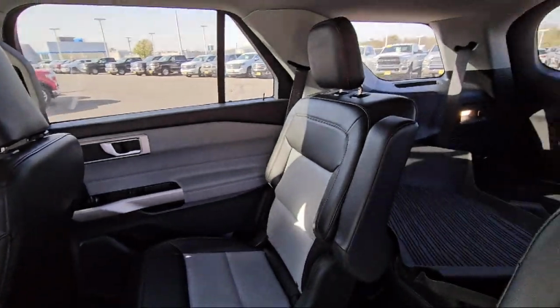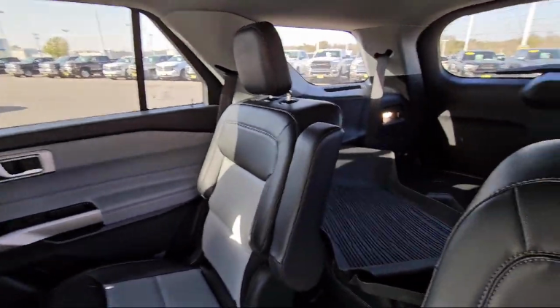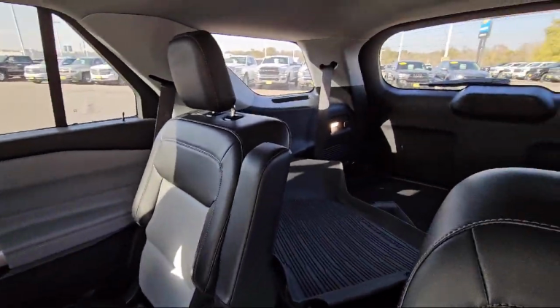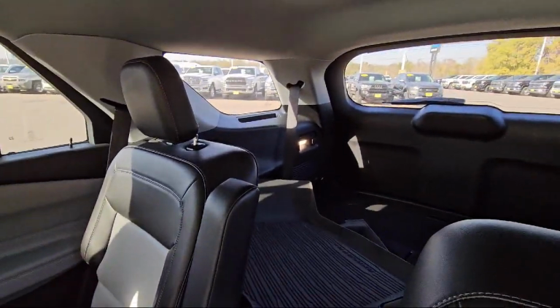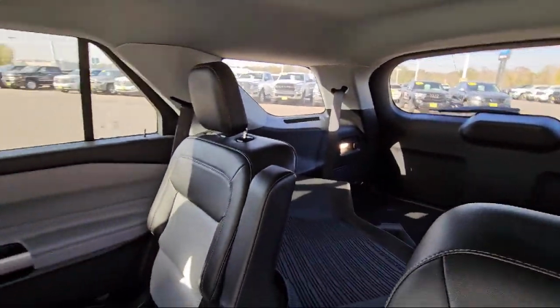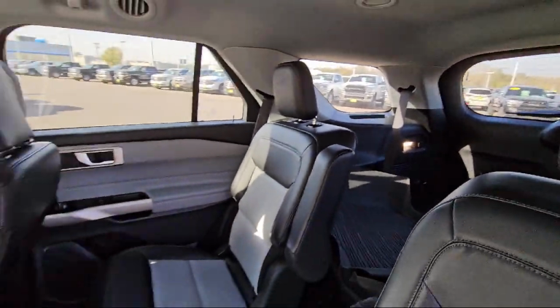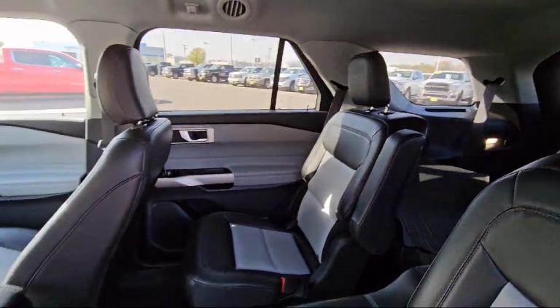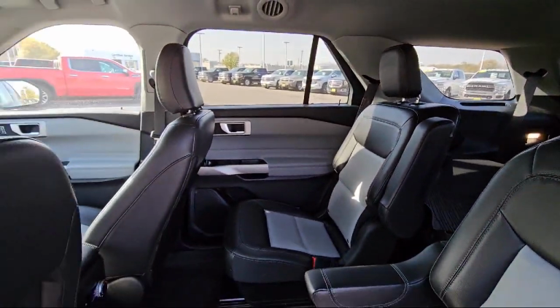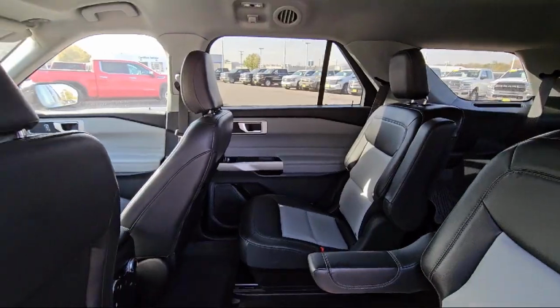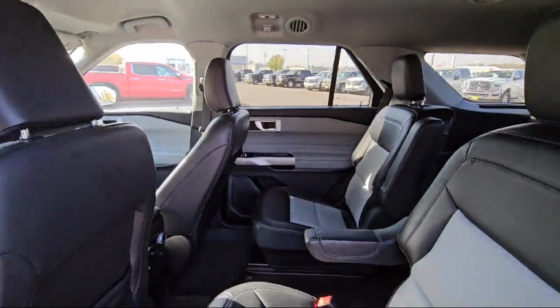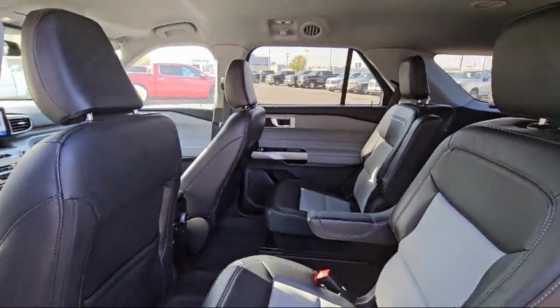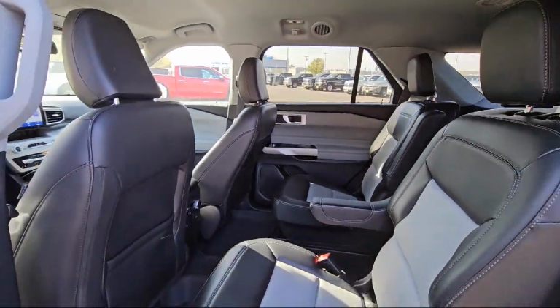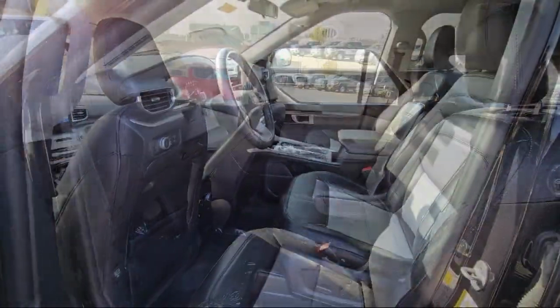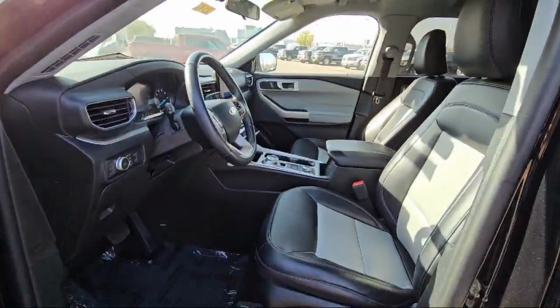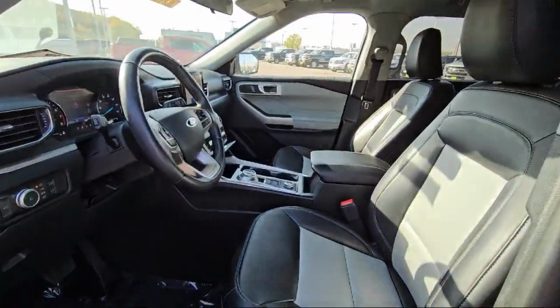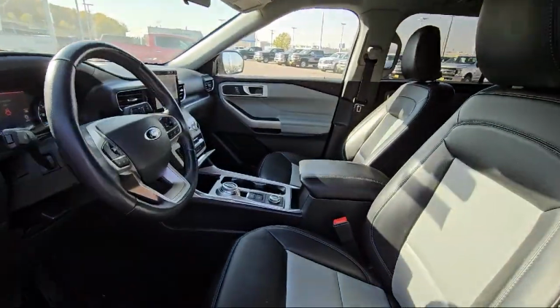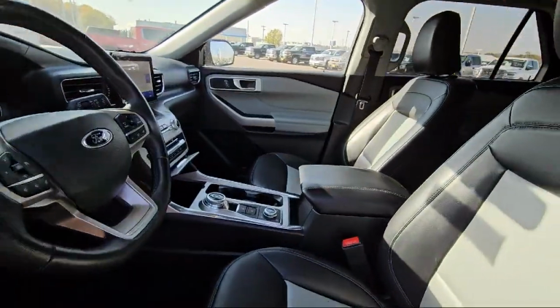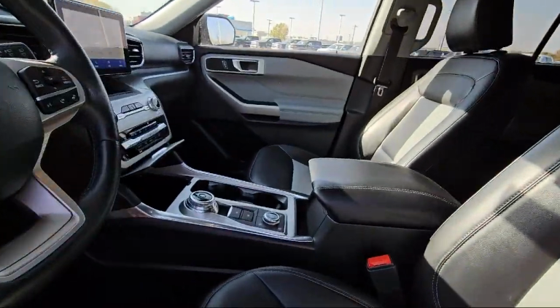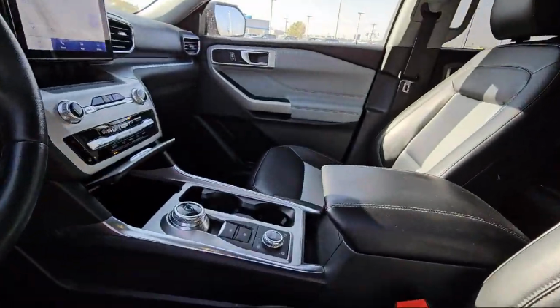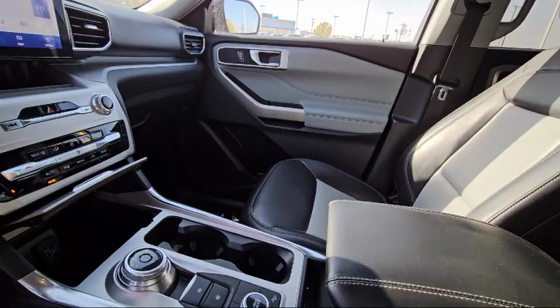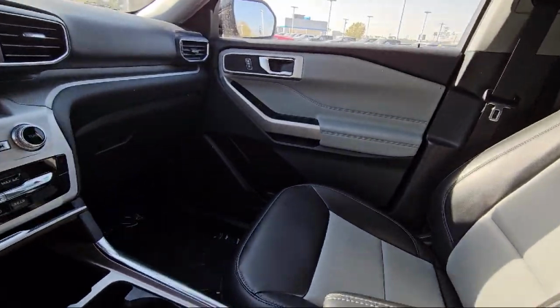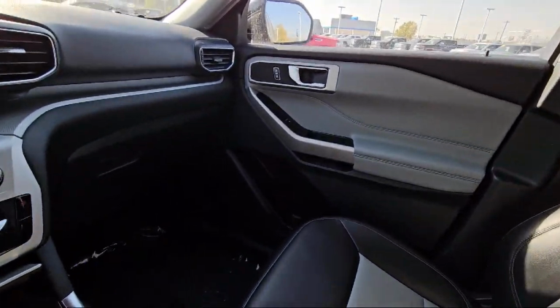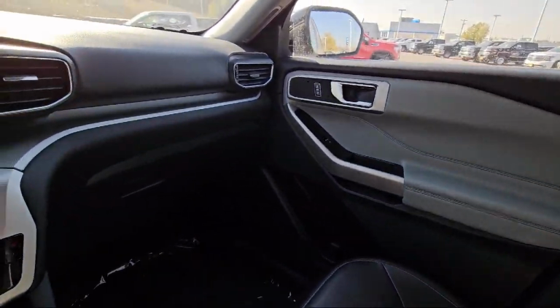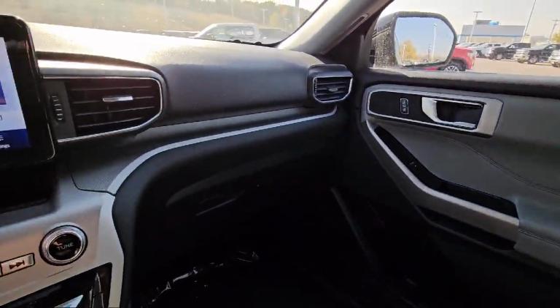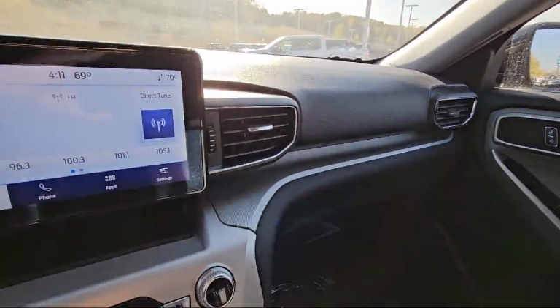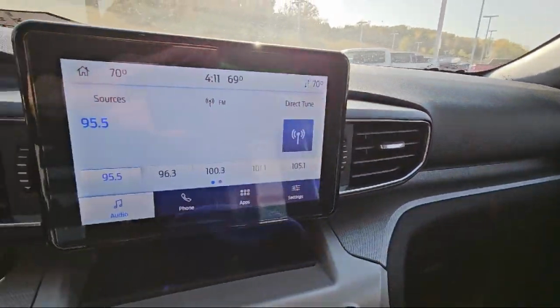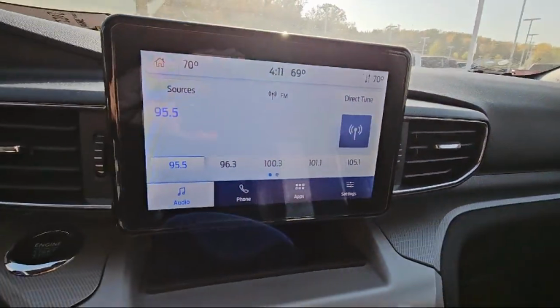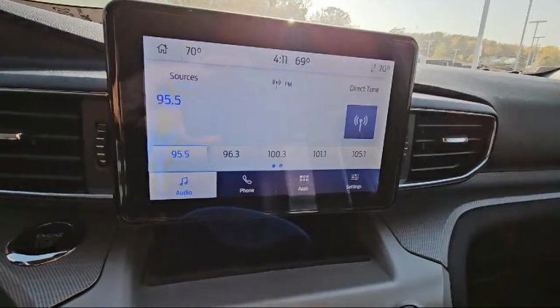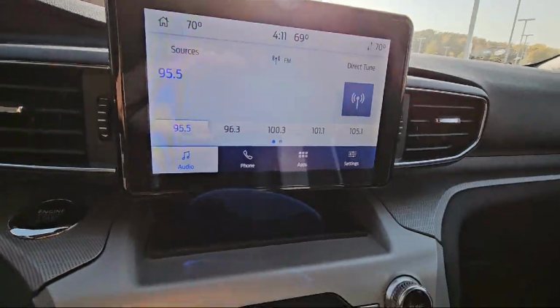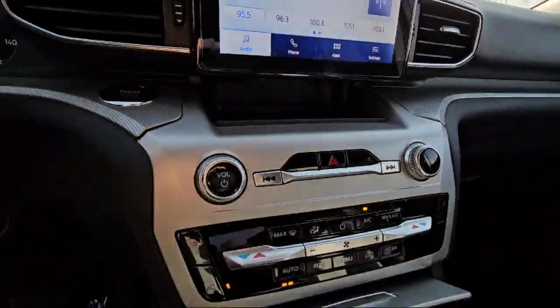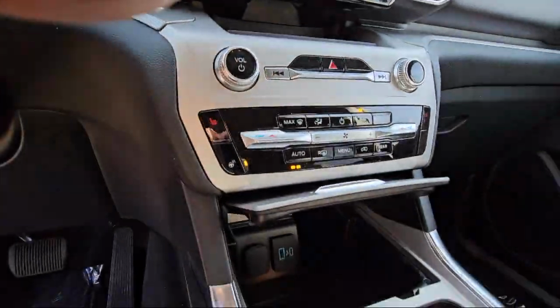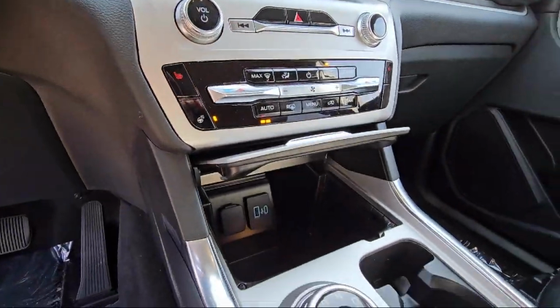Our skilled and friendly team will help you find the perfect vehicle to meet your needs. We welcome you to come in and experience the way we do business. Schweder Chevrolet of Cold Spring is your home of the certified Schwede deal.